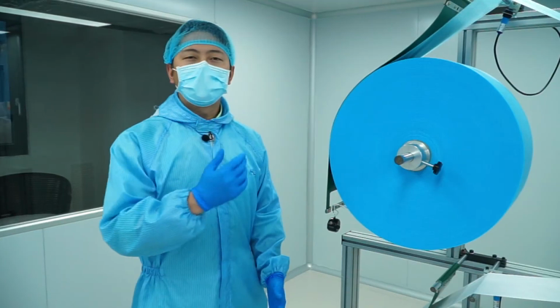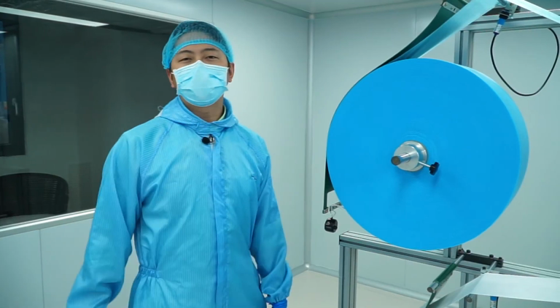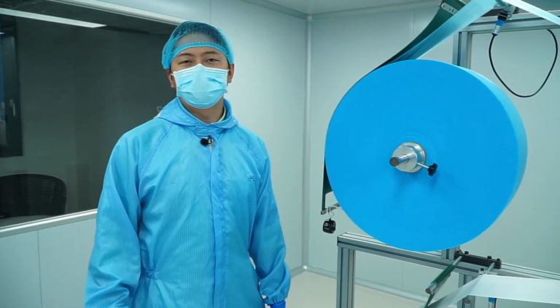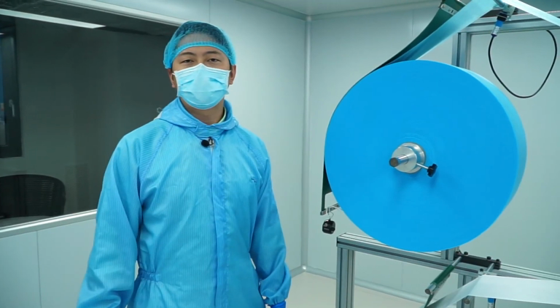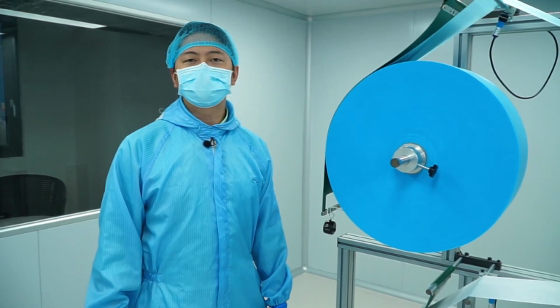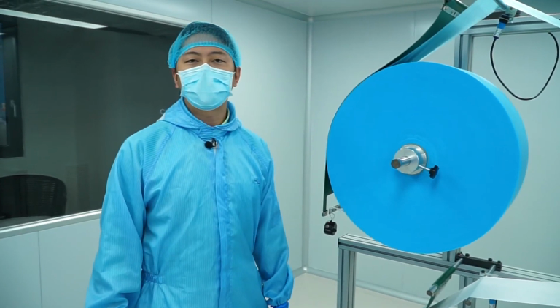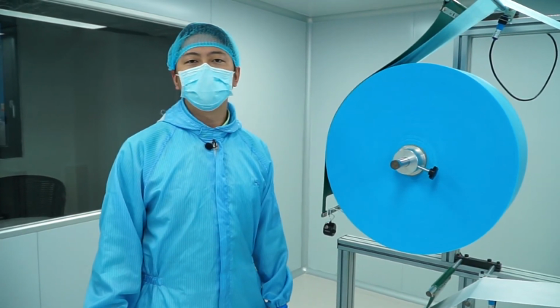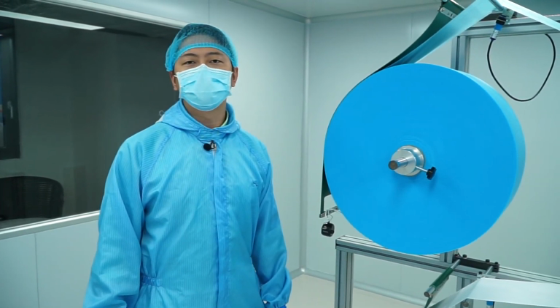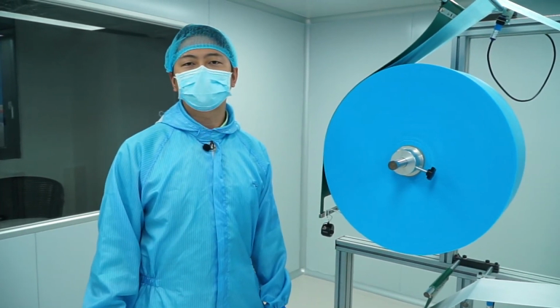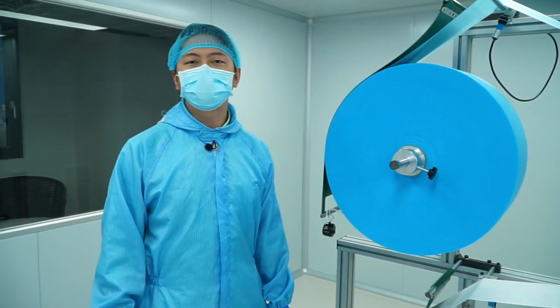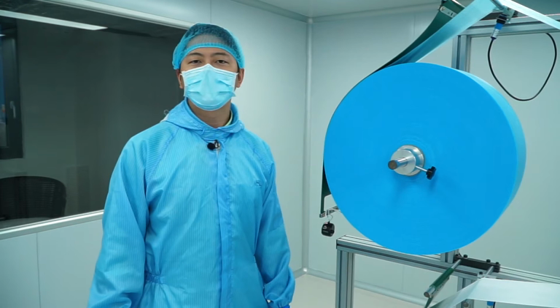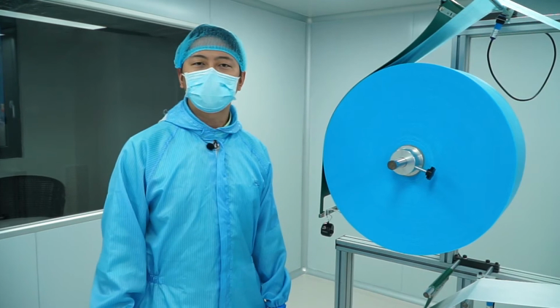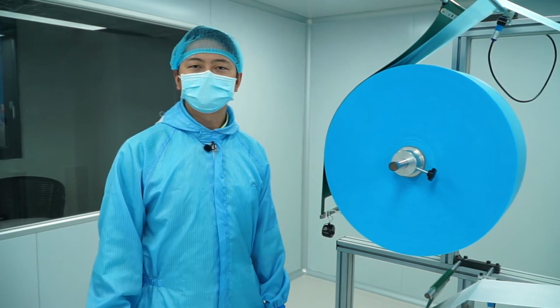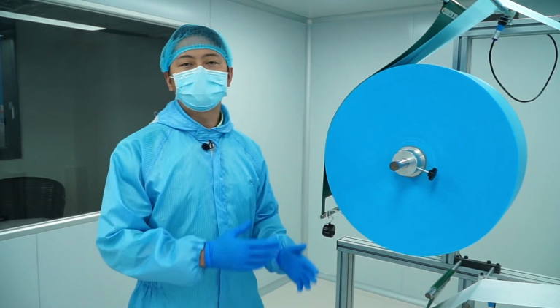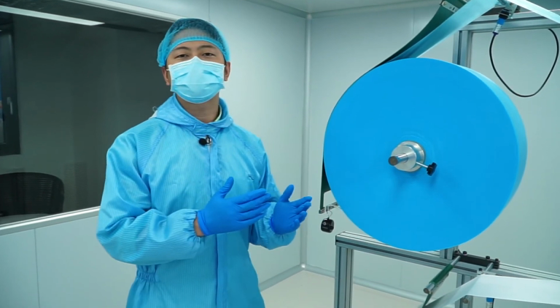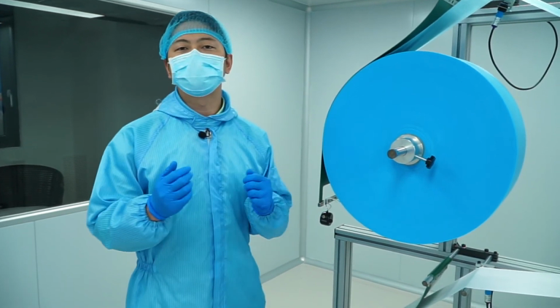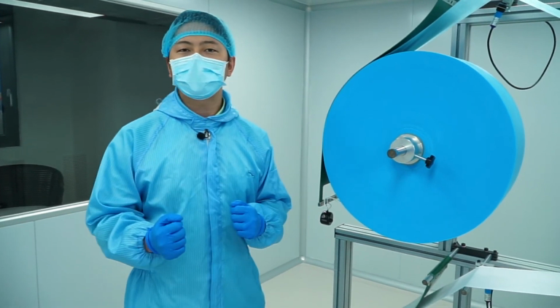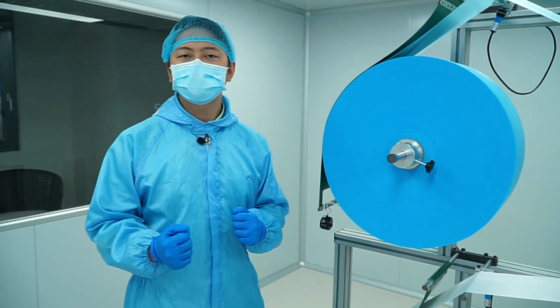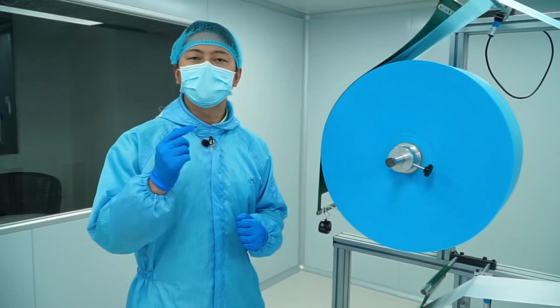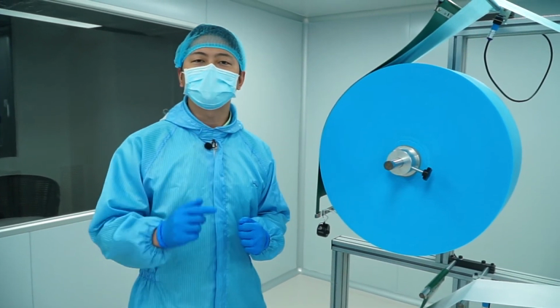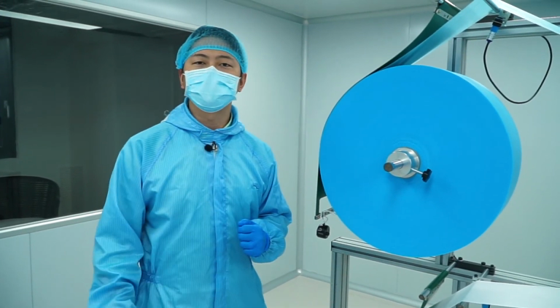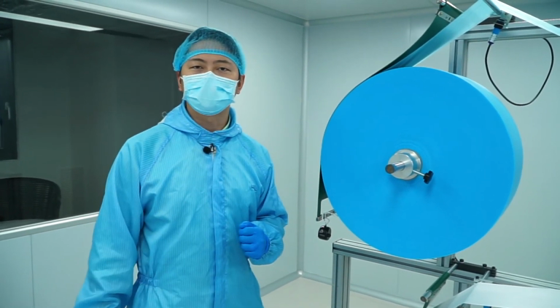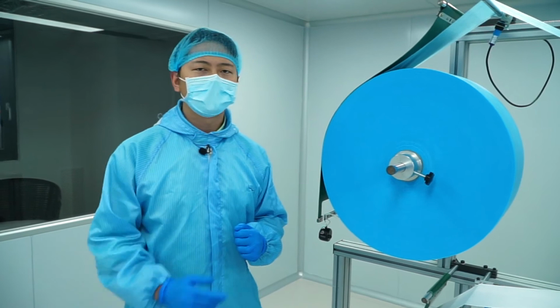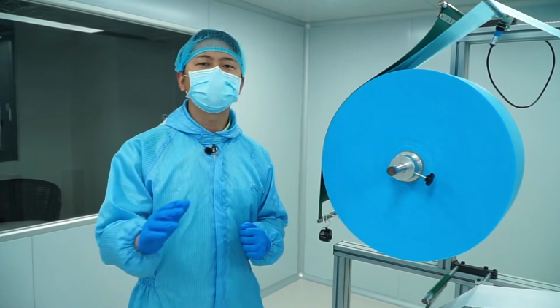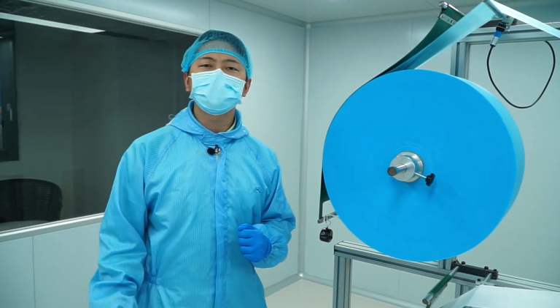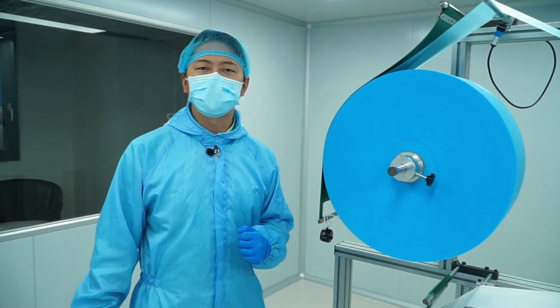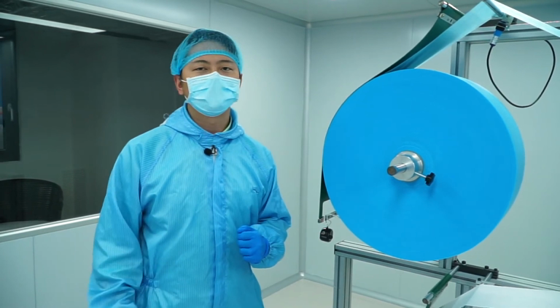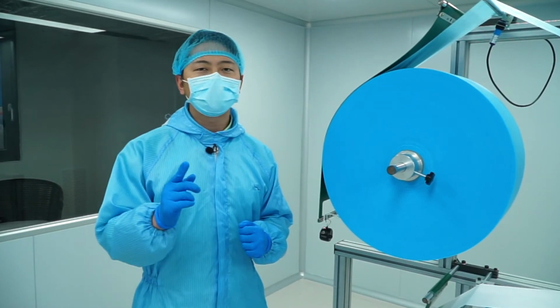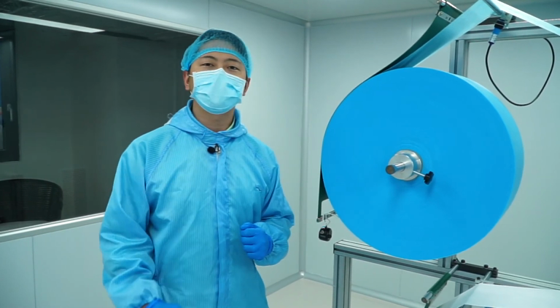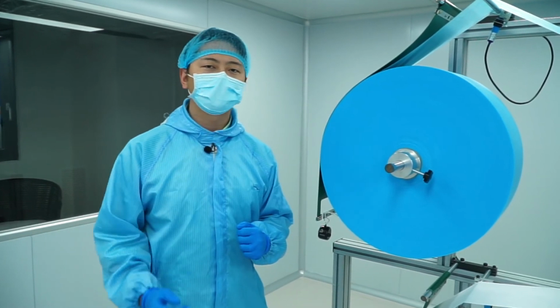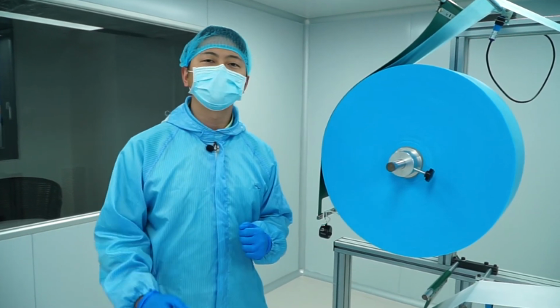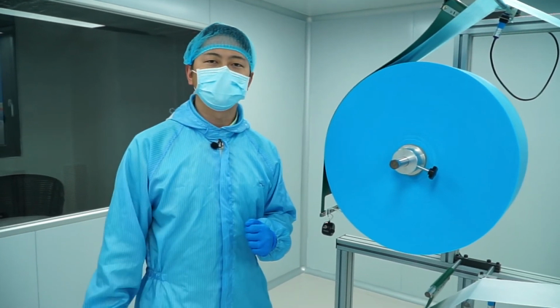On the top layer here we have a spun bond non-woven fabric that's printed with color. It protects against fluid splashes and gives it a distinct look. We can print any design on it, so if you have any ideas please let us know.